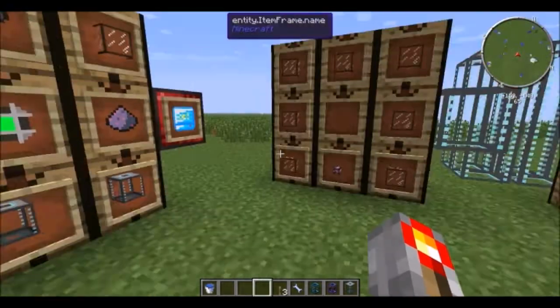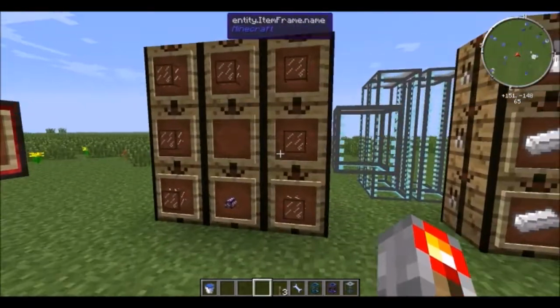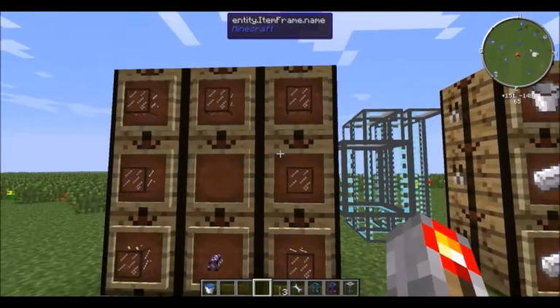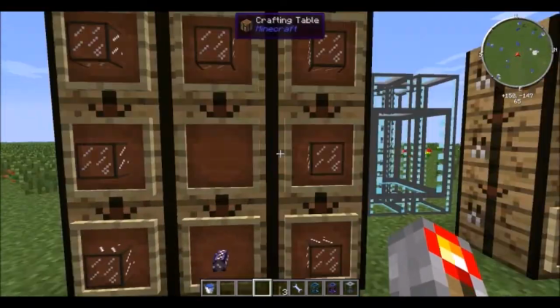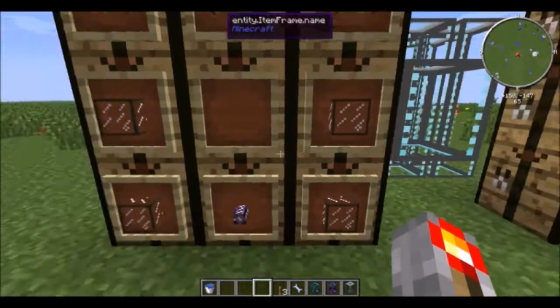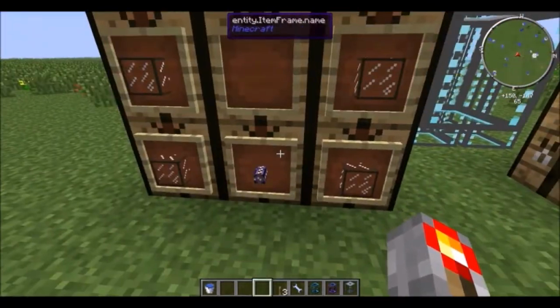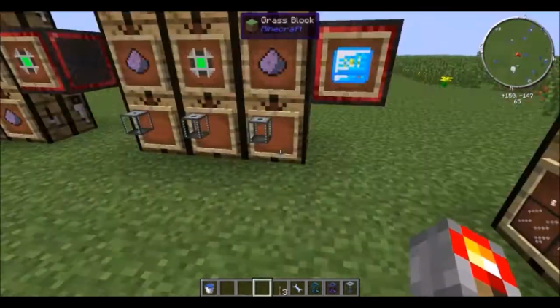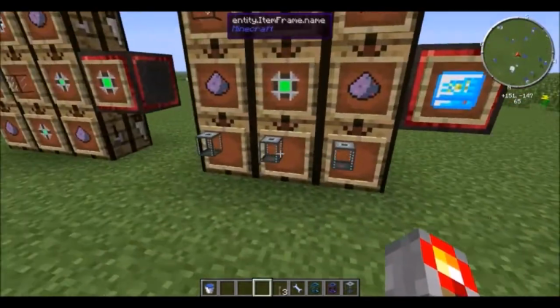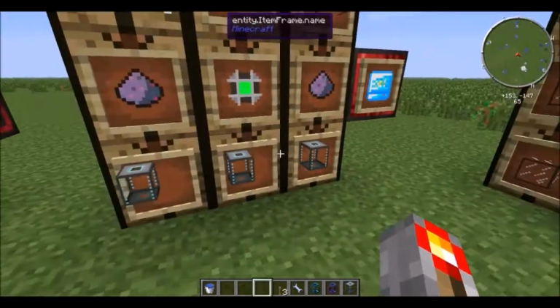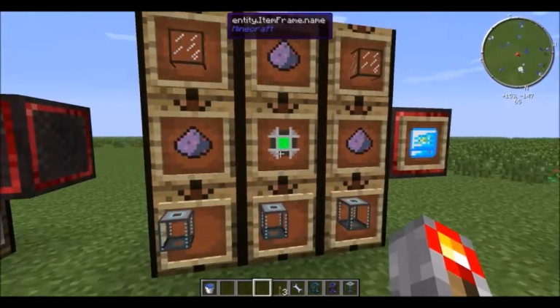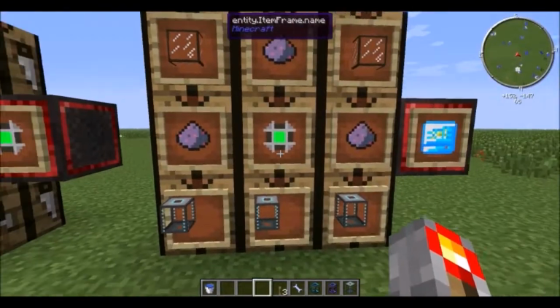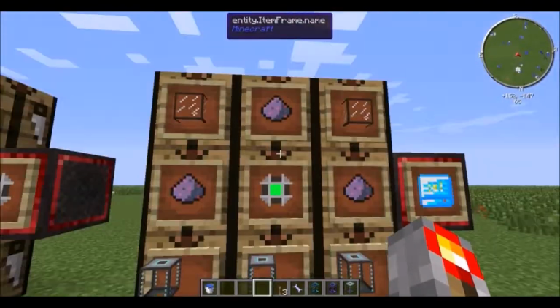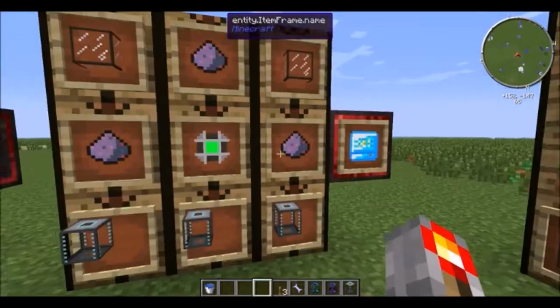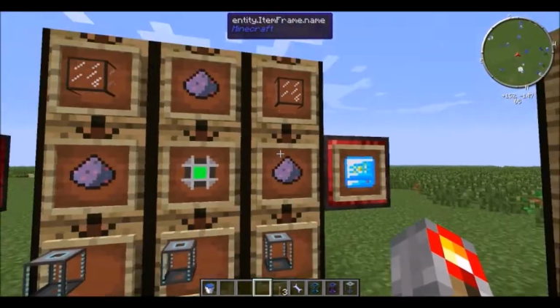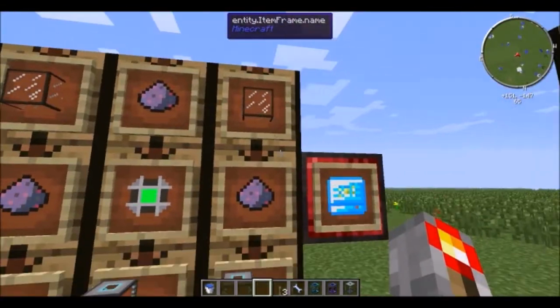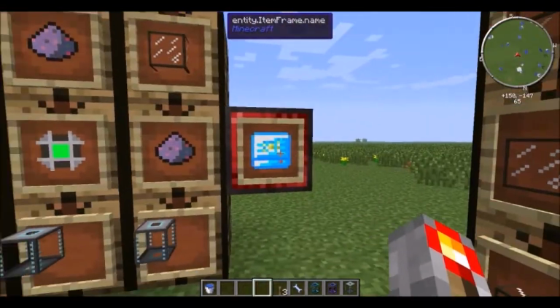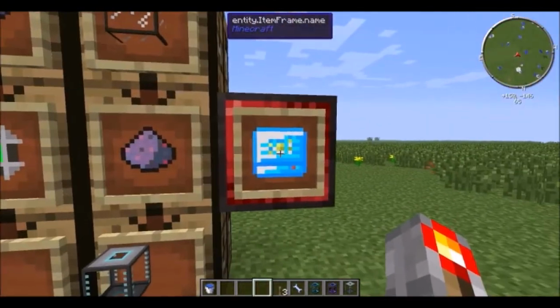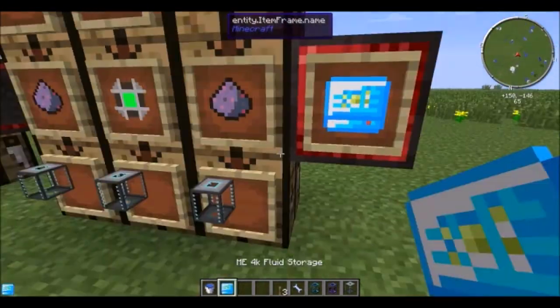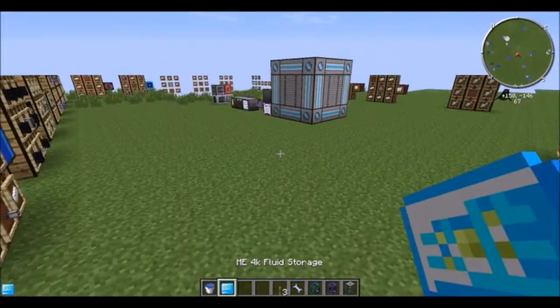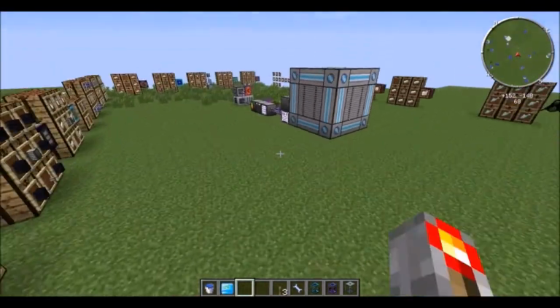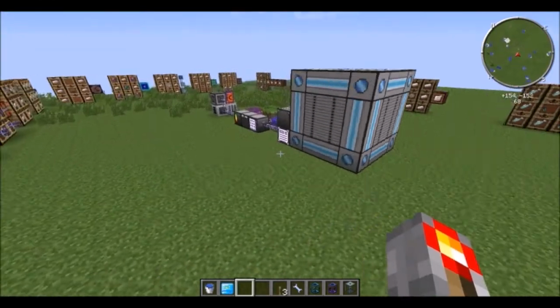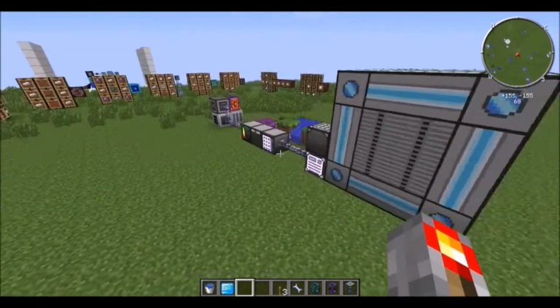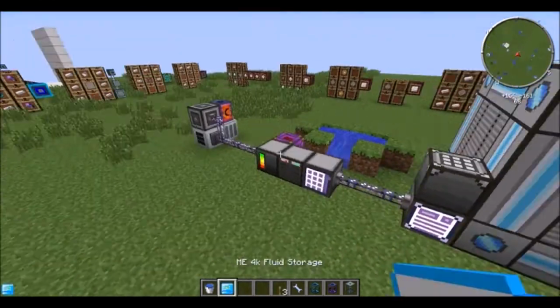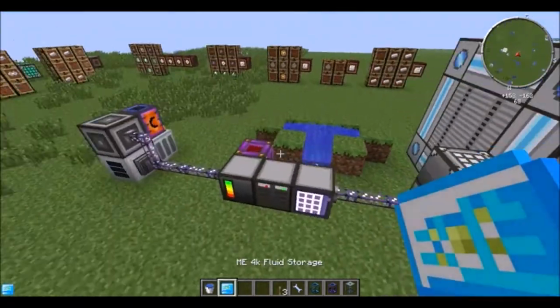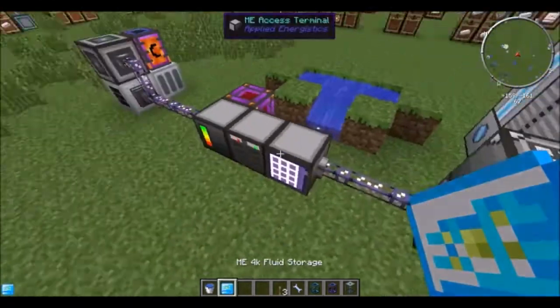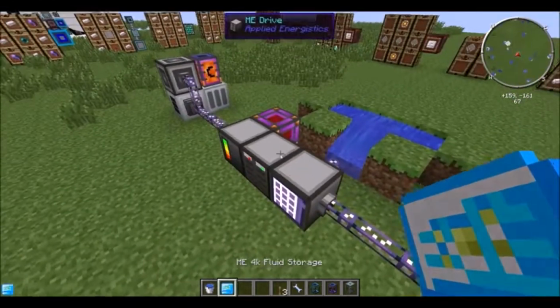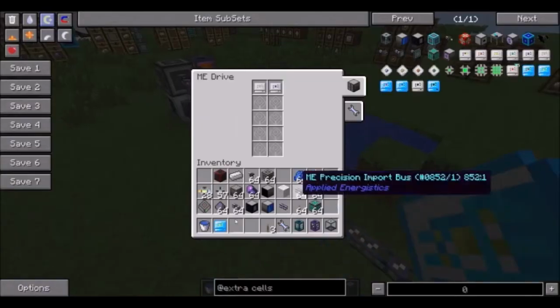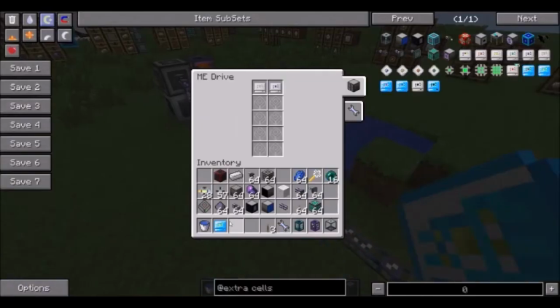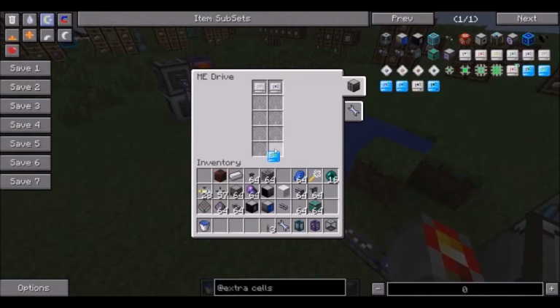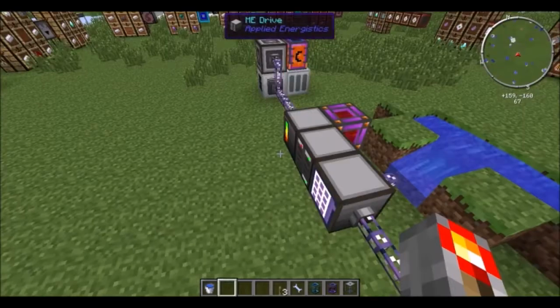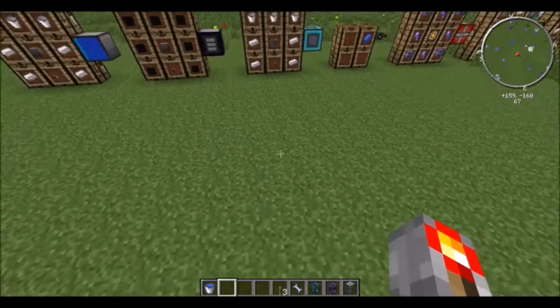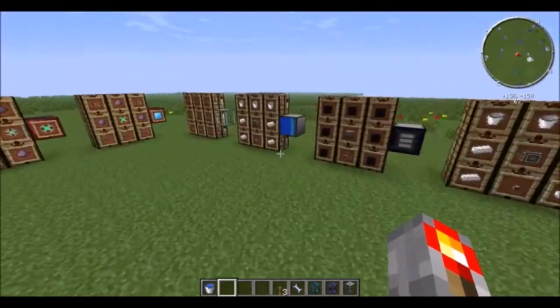You can make some tanks using some concordance glass and a cable. Put three of those tanks, one of the cells, flux dust, and three more glass, and you get a fluid storage of whatever size you put in the cell. This goes right into your ME drive, and it'll store fluids for you.